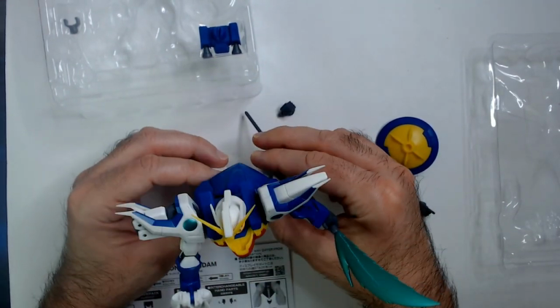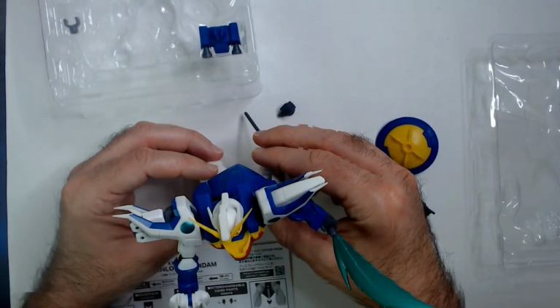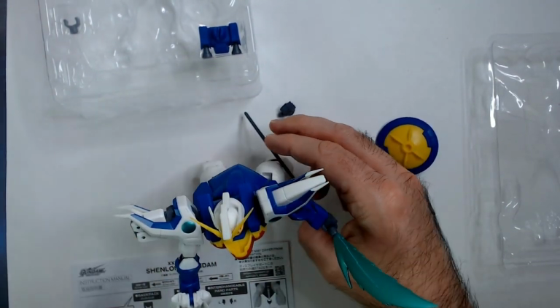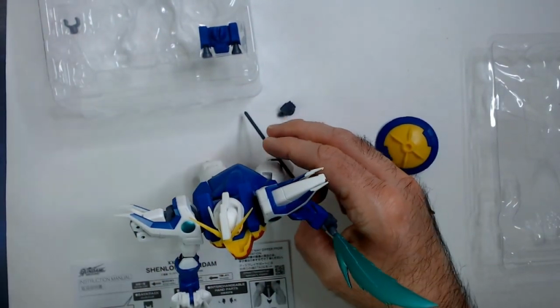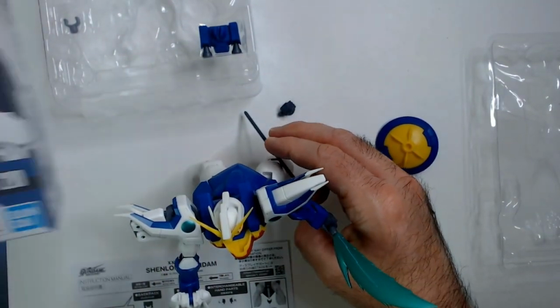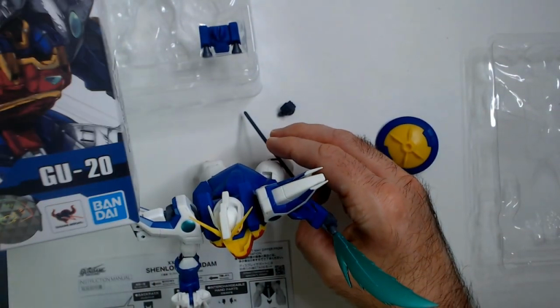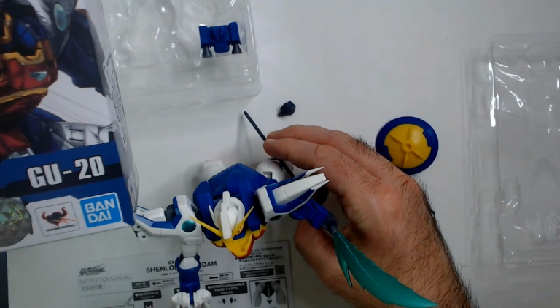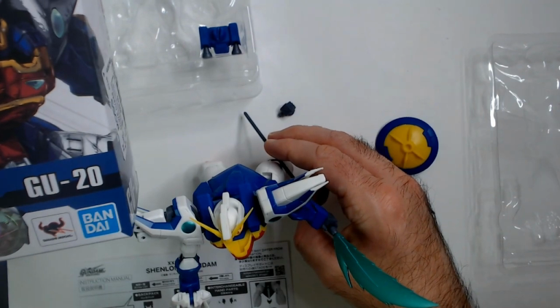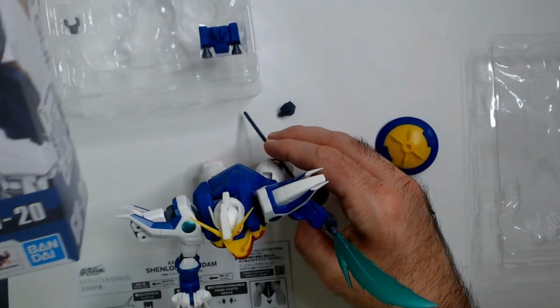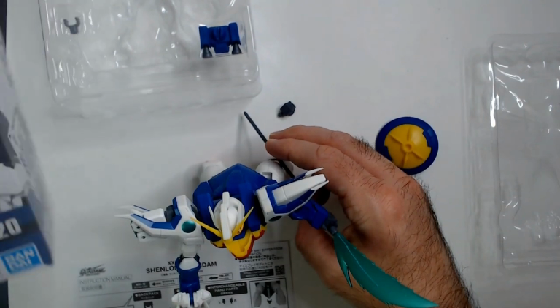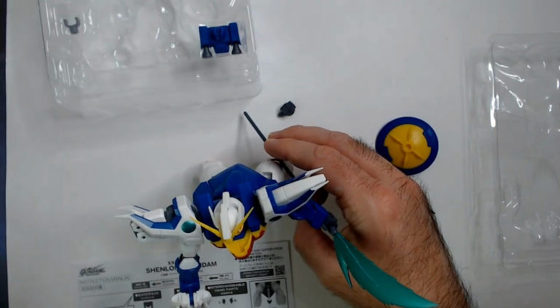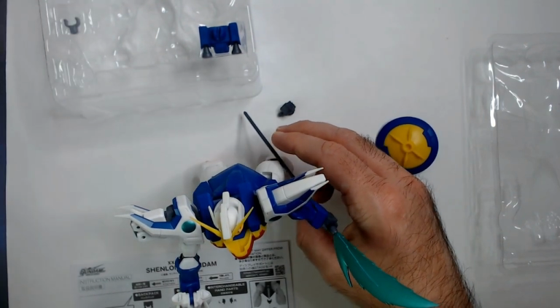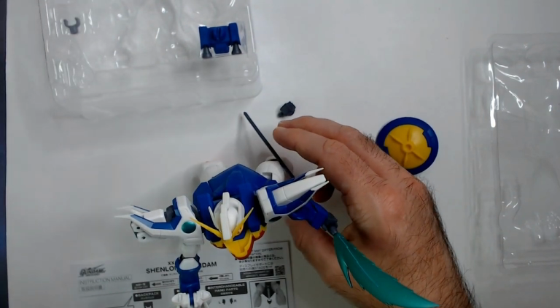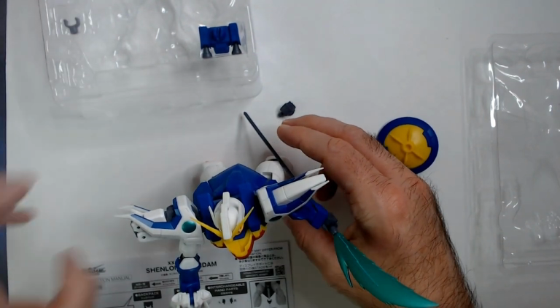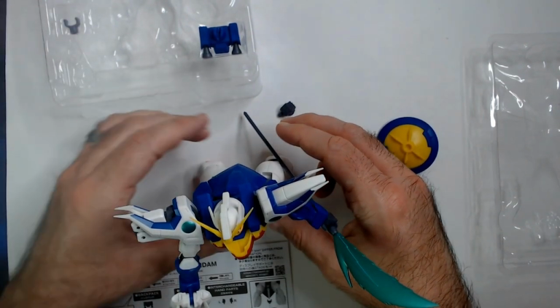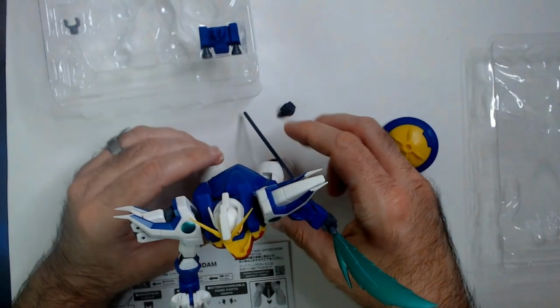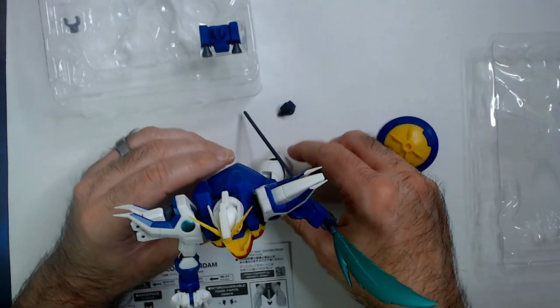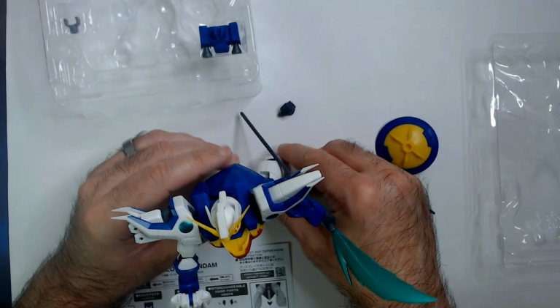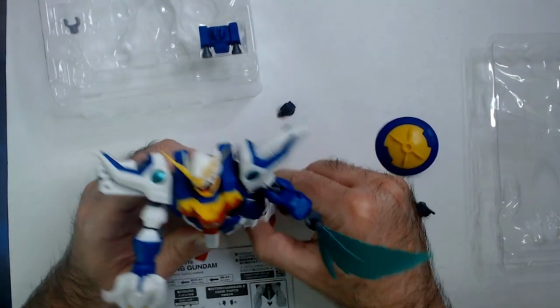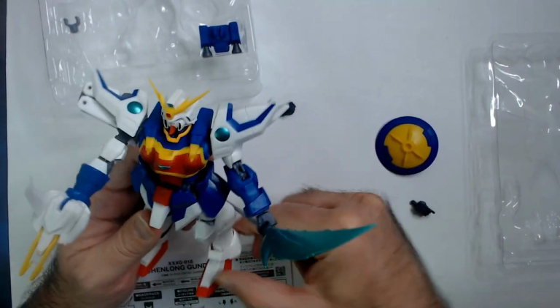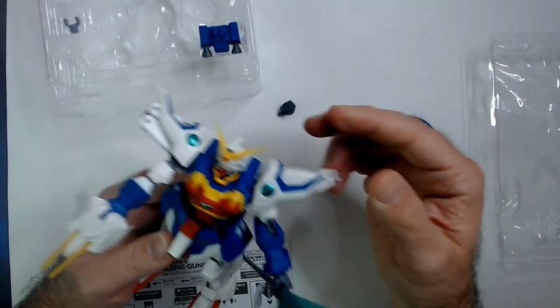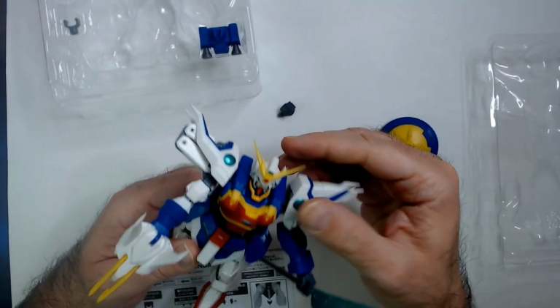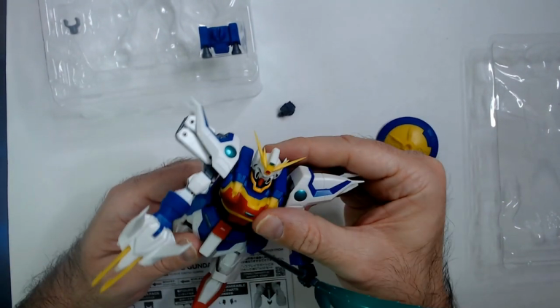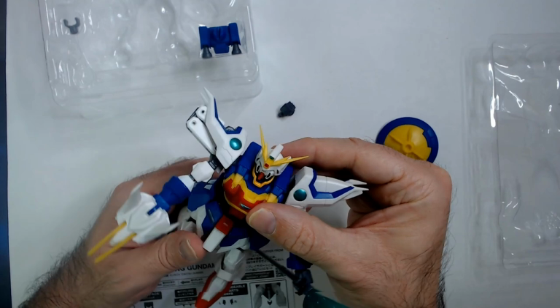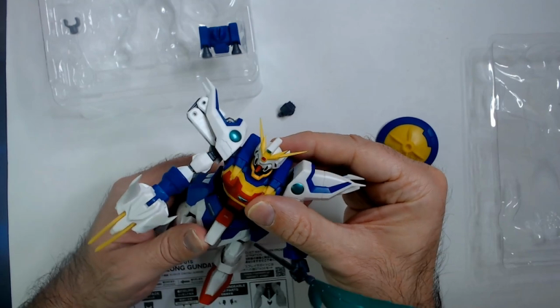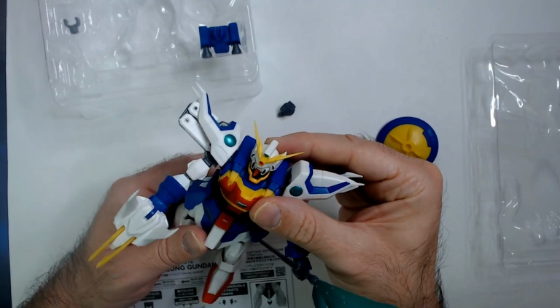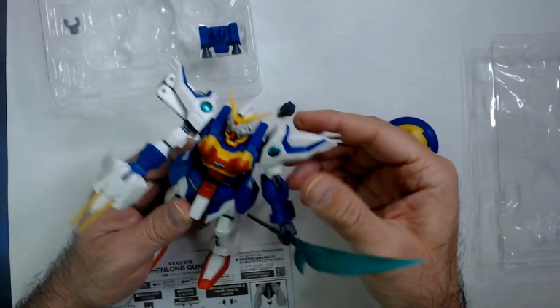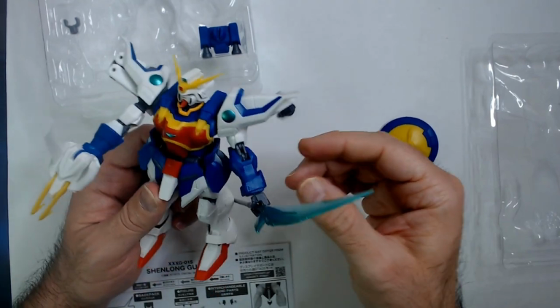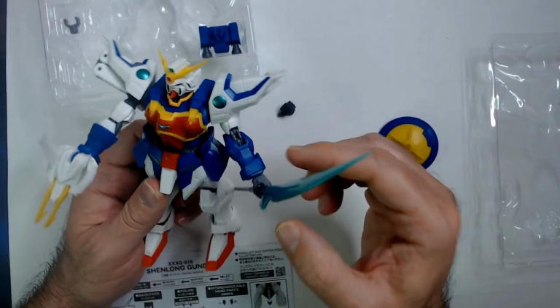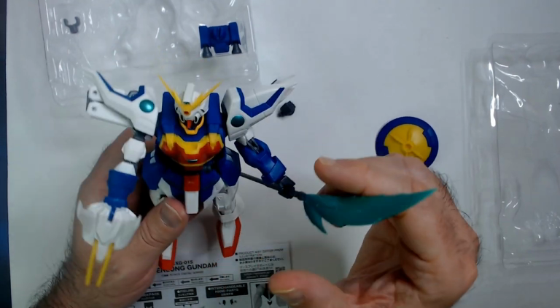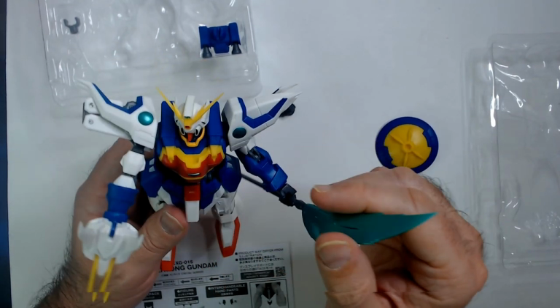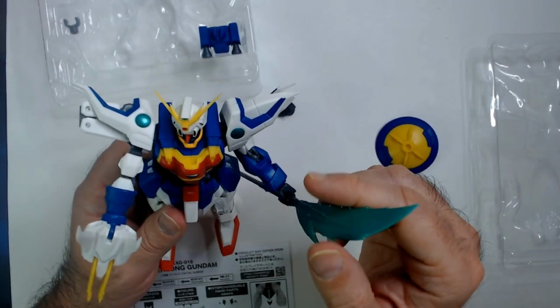This is my first Bandai. I don't think I have any Bandai action figures. If they're not cheaper than this, I don't think I'll have any more Bandai action figures.